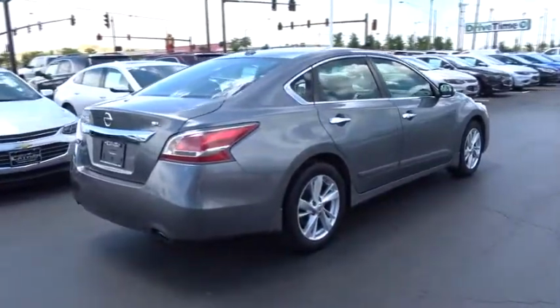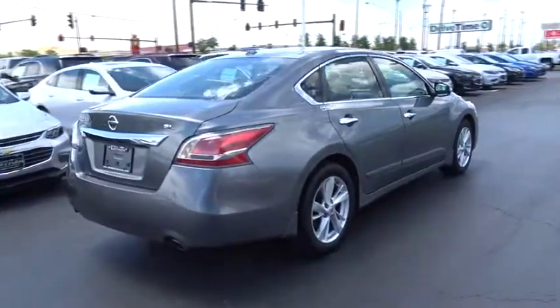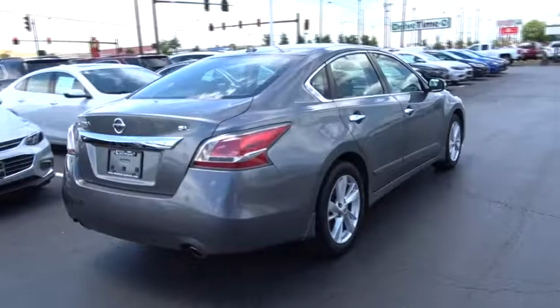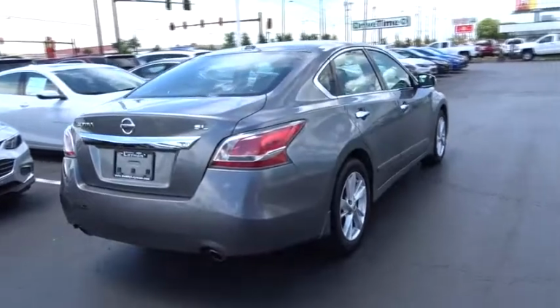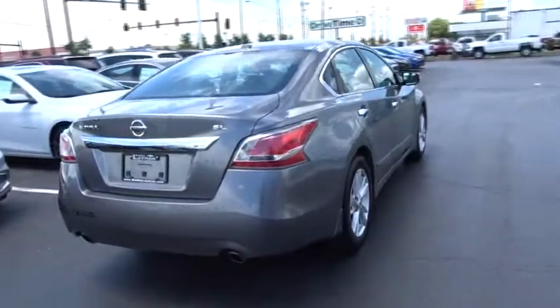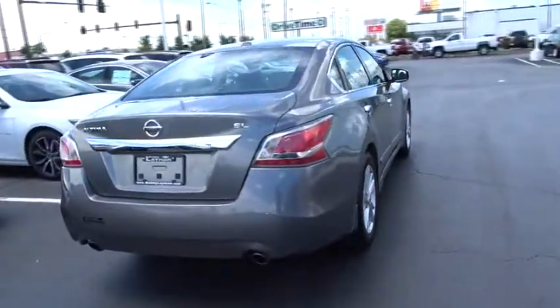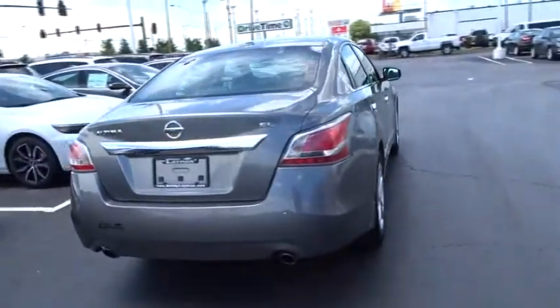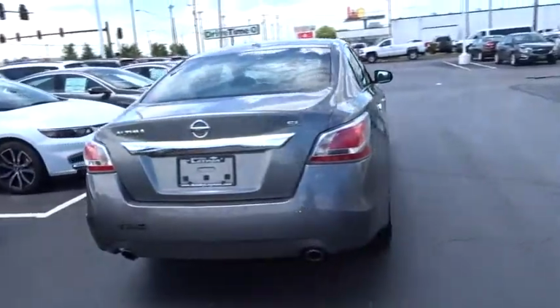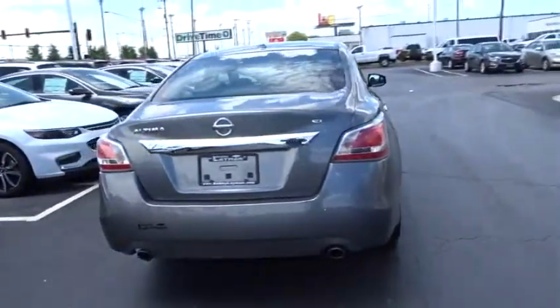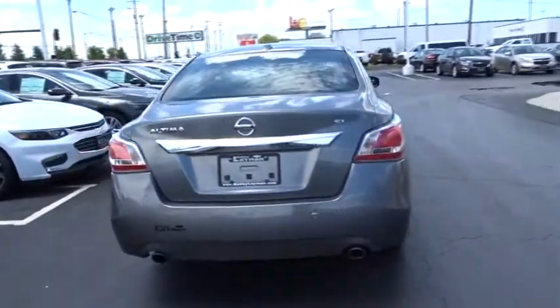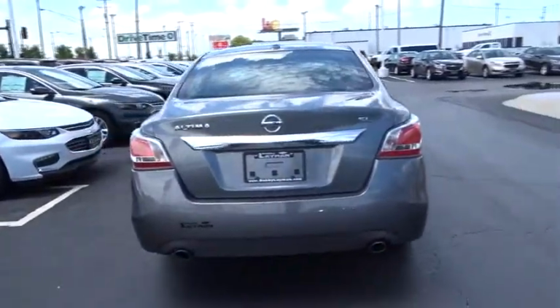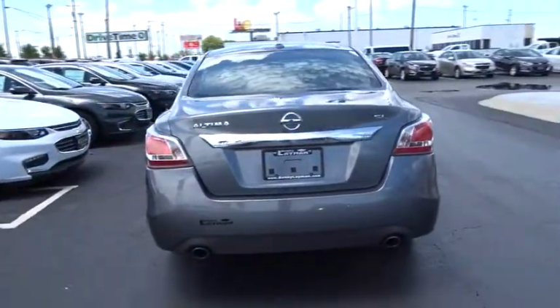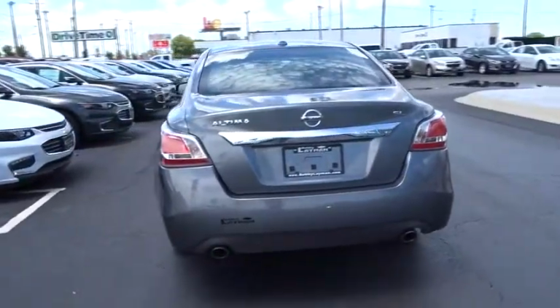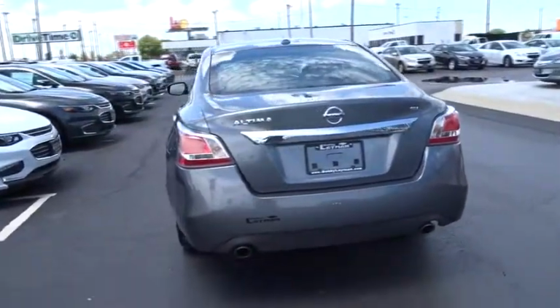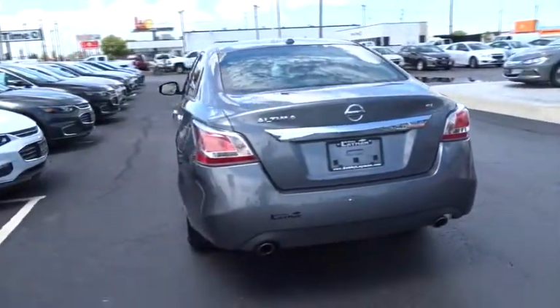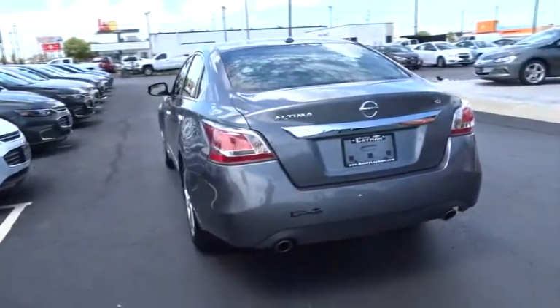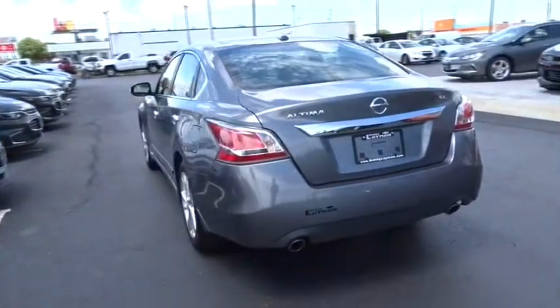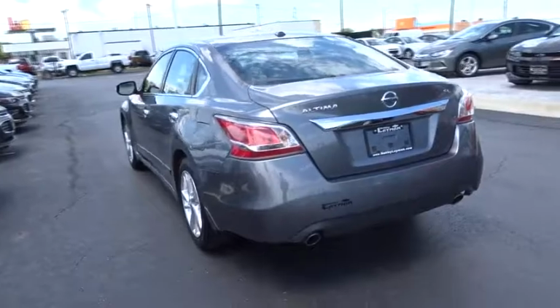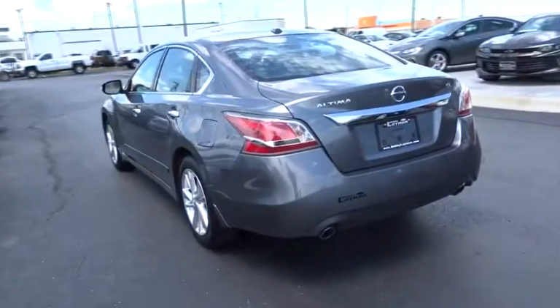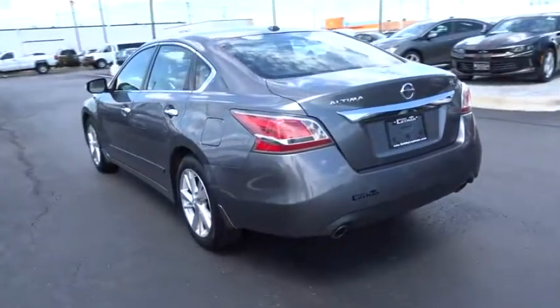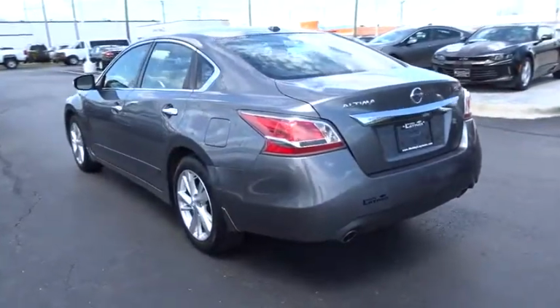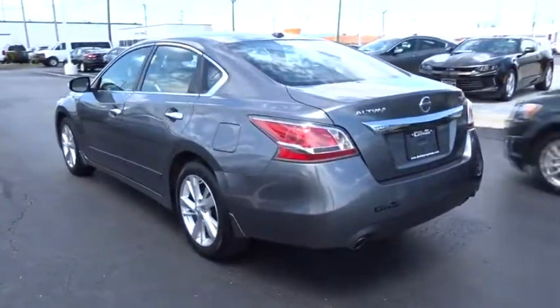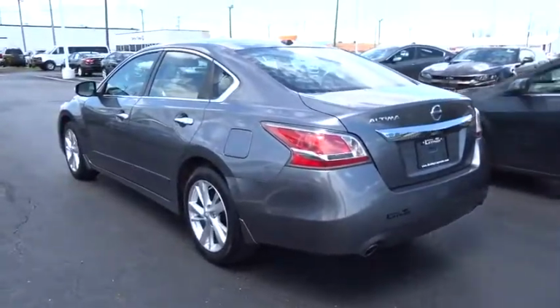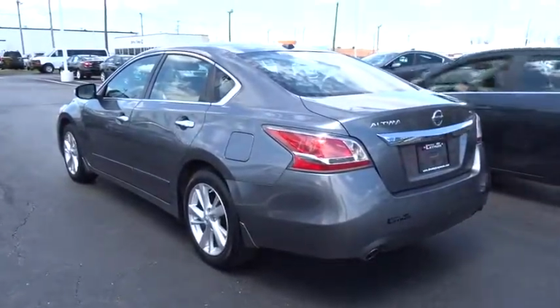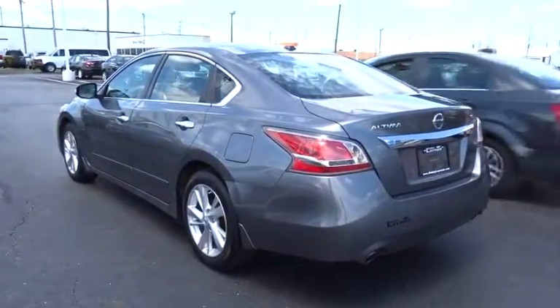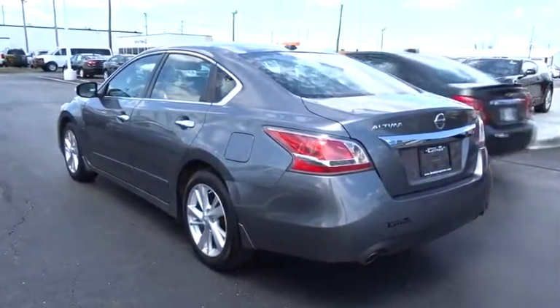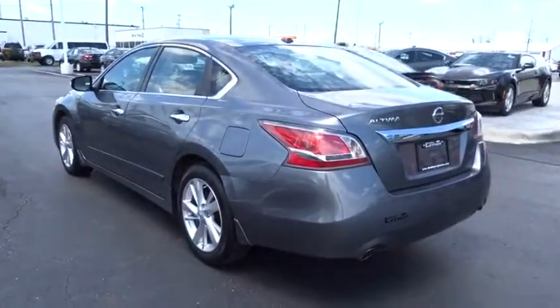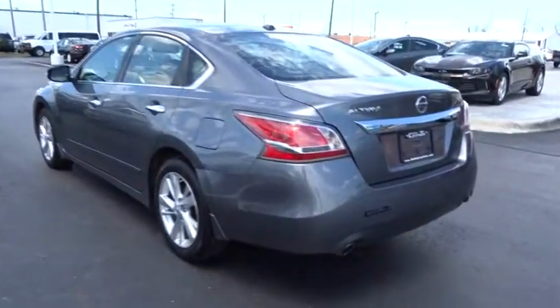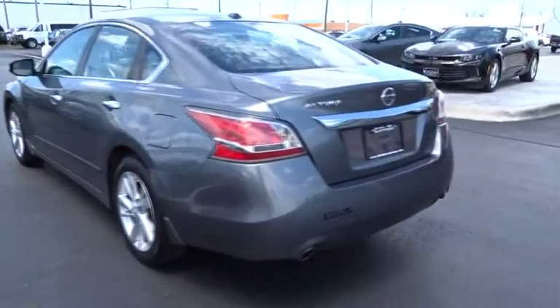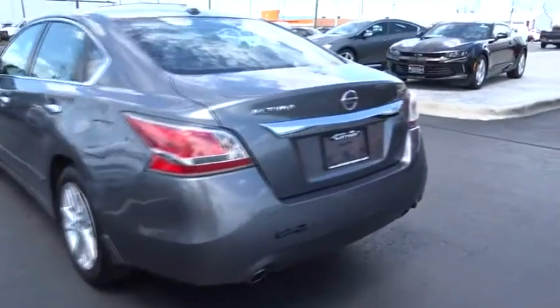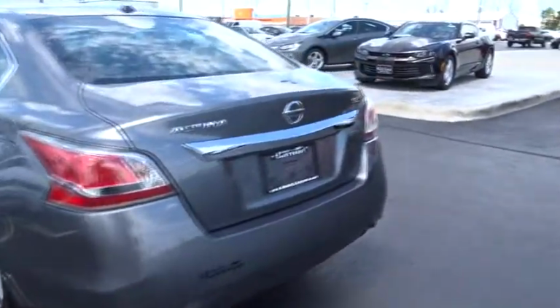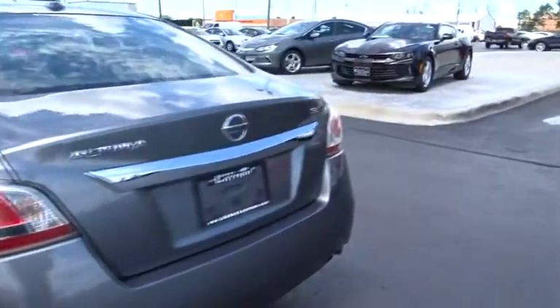Power passenger seats, traction control, dual airbags, air conditioning front, power steering, alloy wheels, four-wheel disc brakes, center armrest, compass, heated steering wheel,